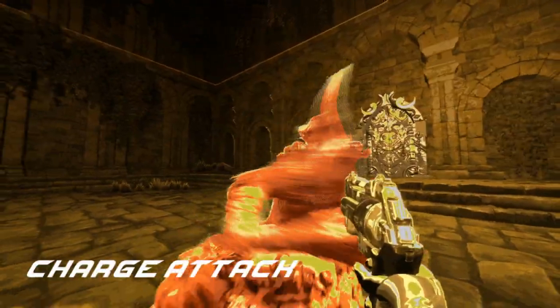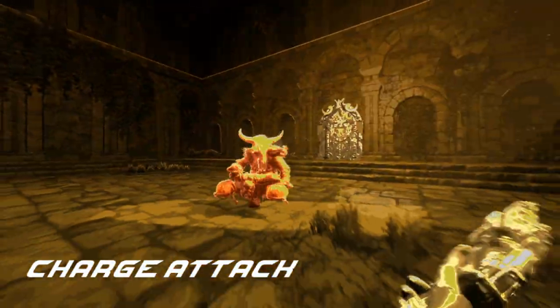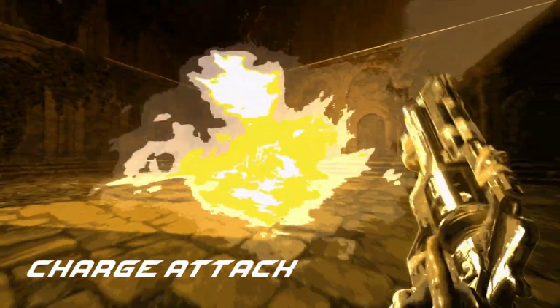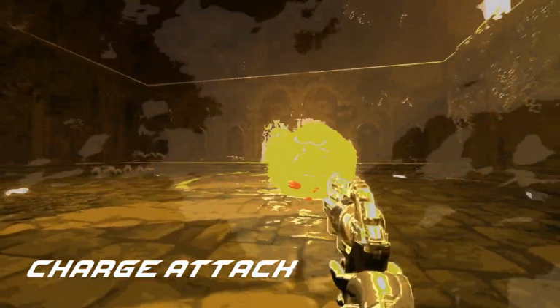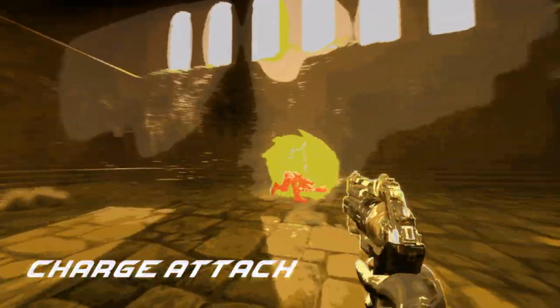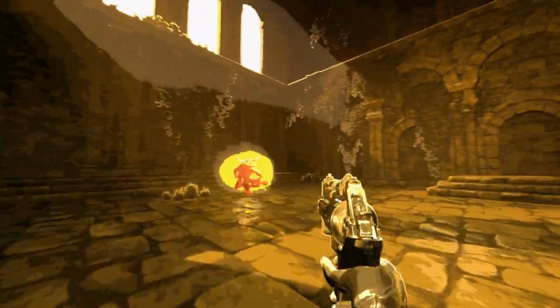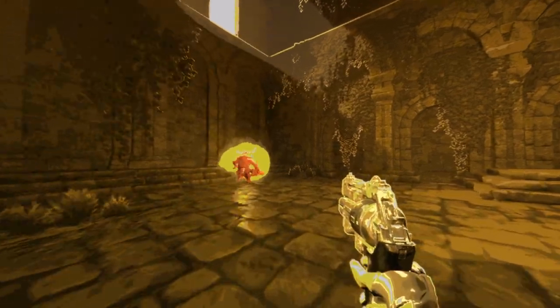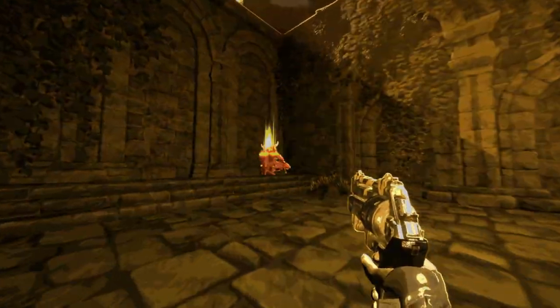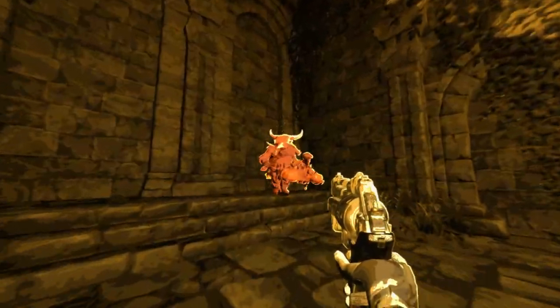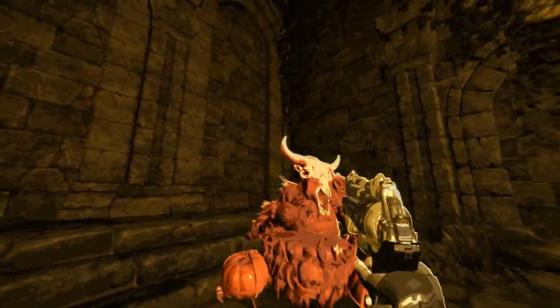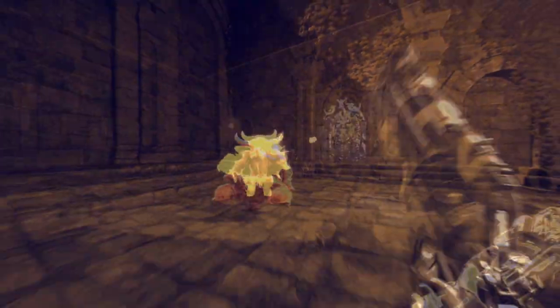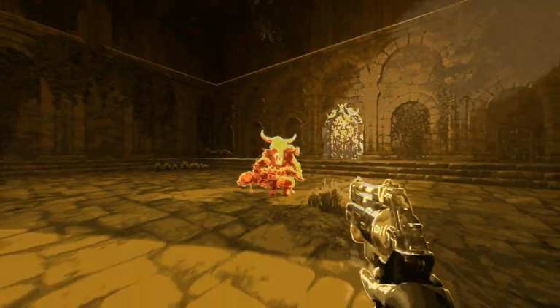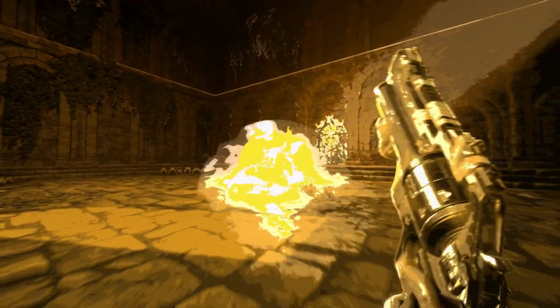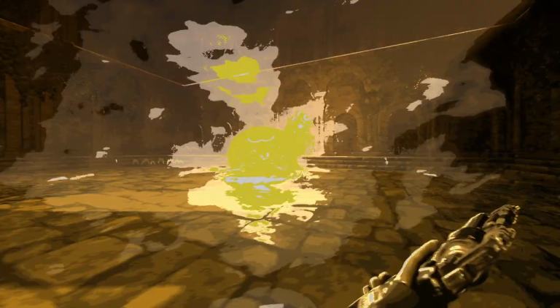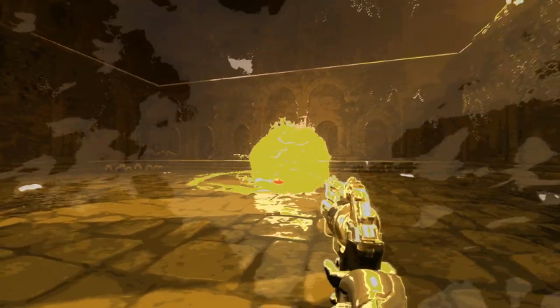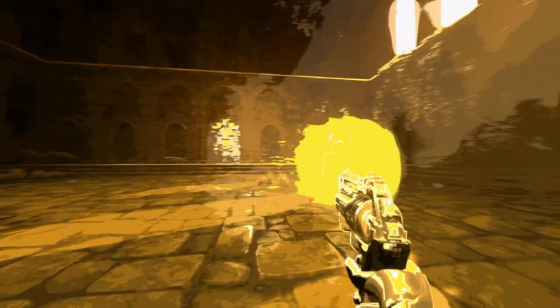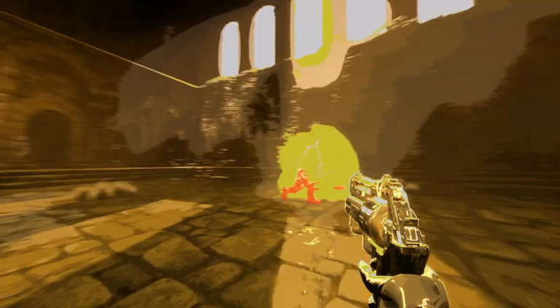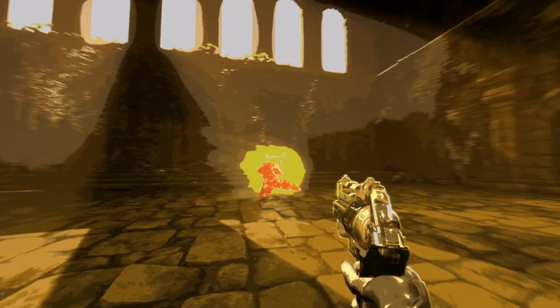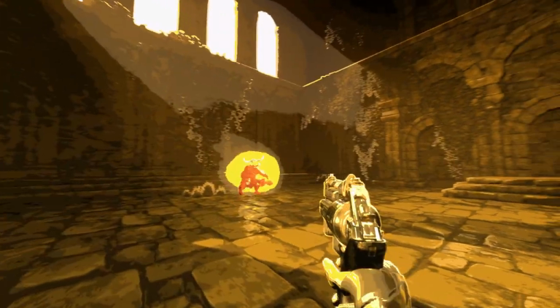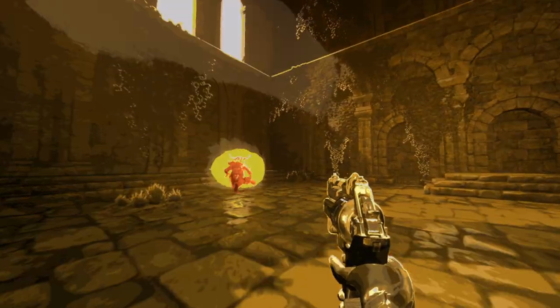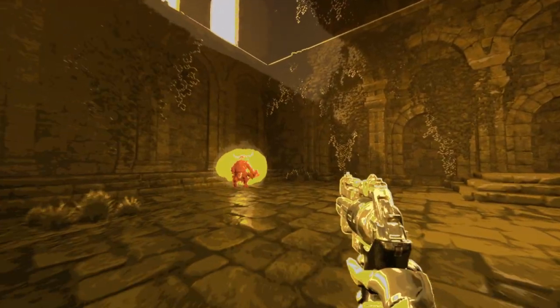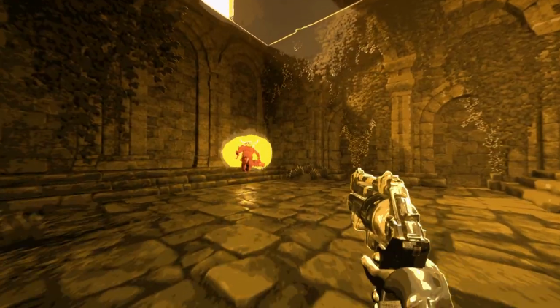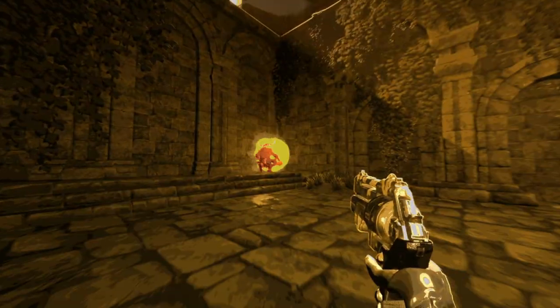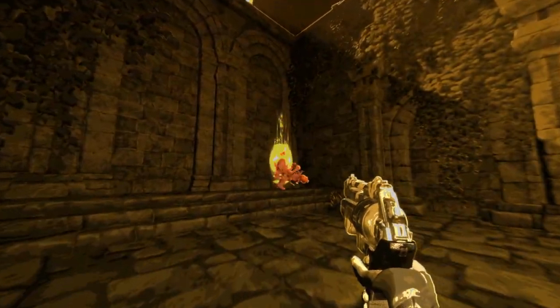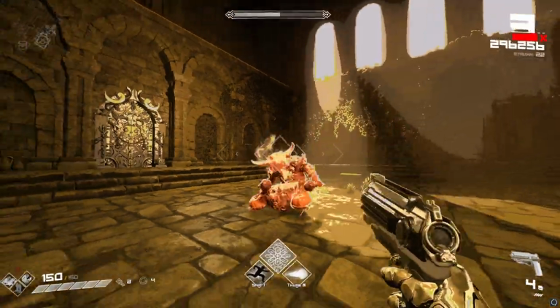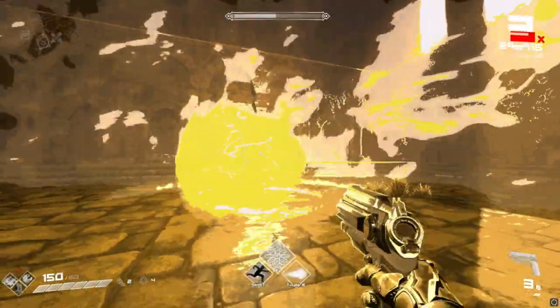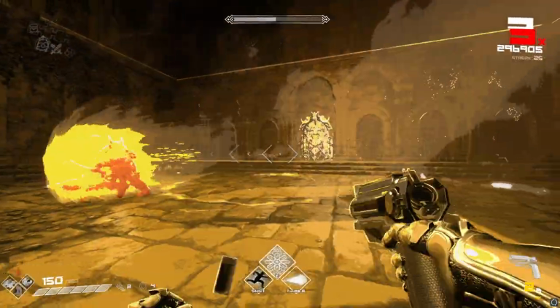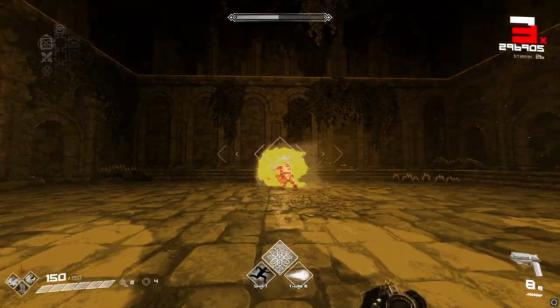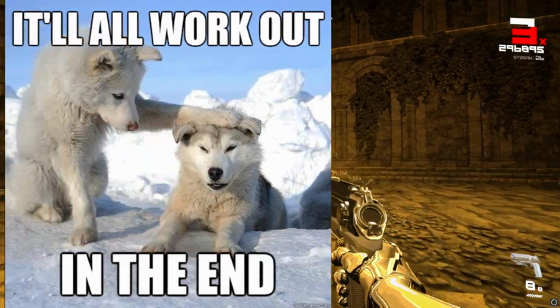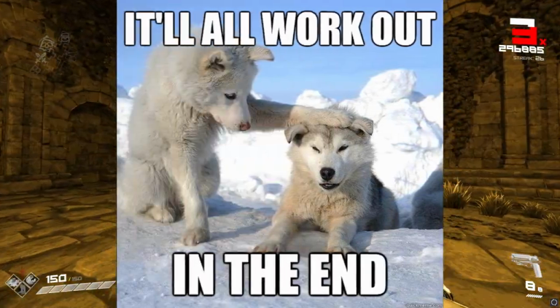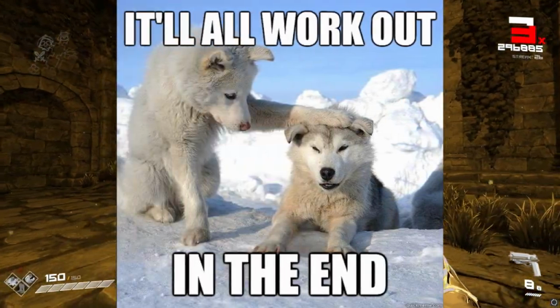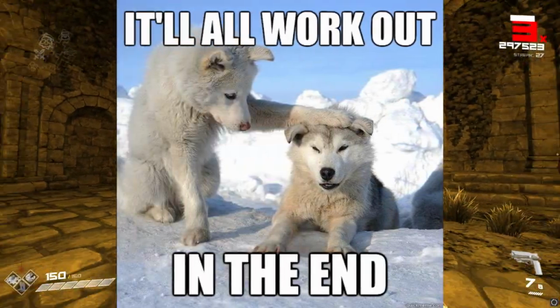Charge Attack: Vaite suddenly bursts into flames and charges in your direction. Dodge to the side to not get hit. The only reason you might get hit by this is if you cornered yourself and he uses it. Just don't do that and it'll all be okay. Trust me.